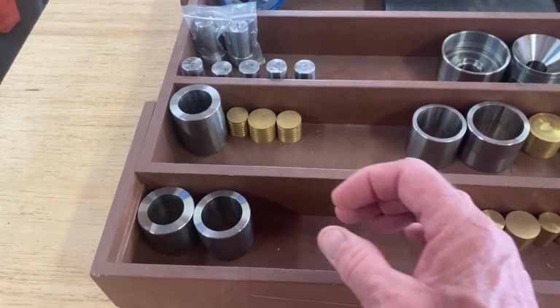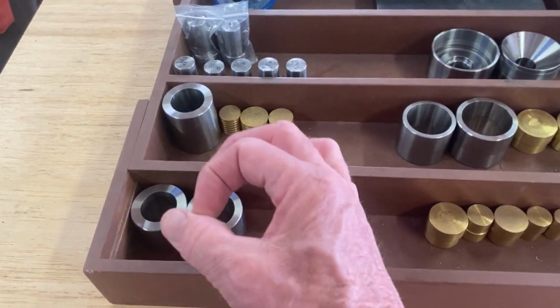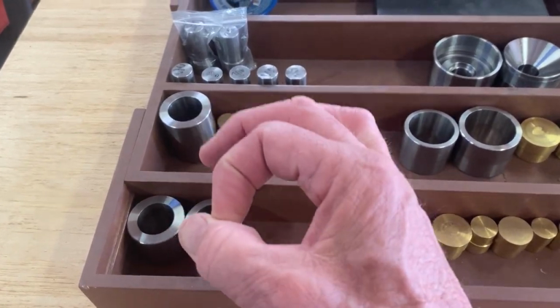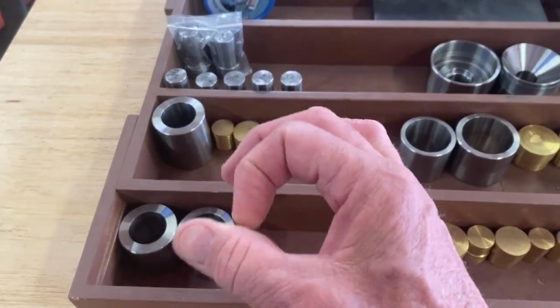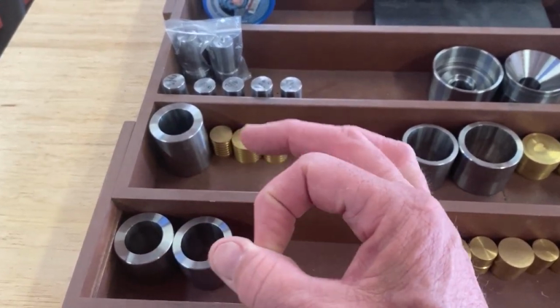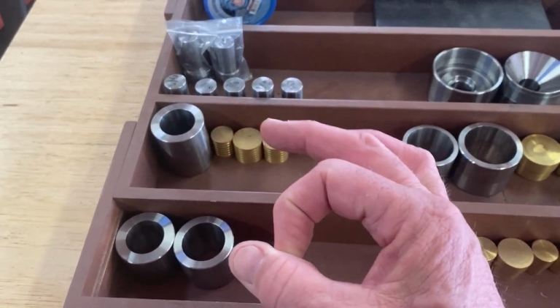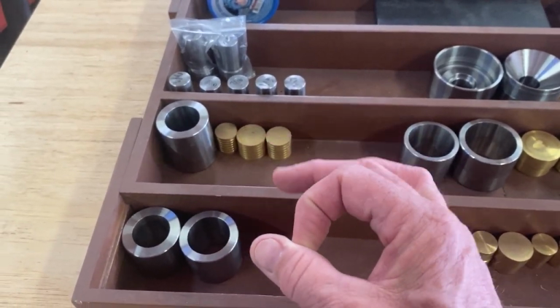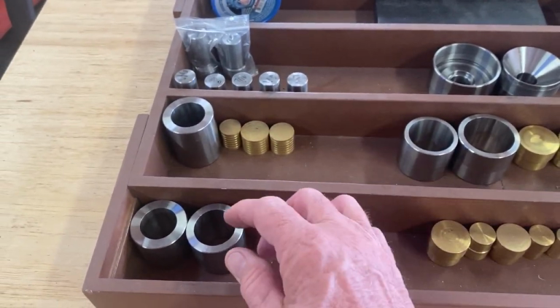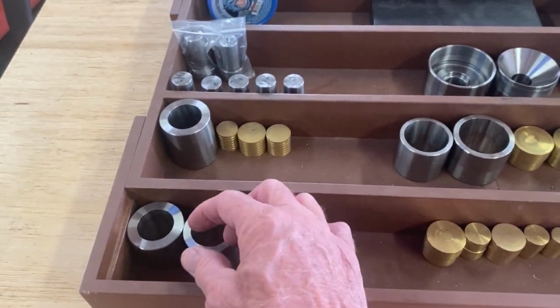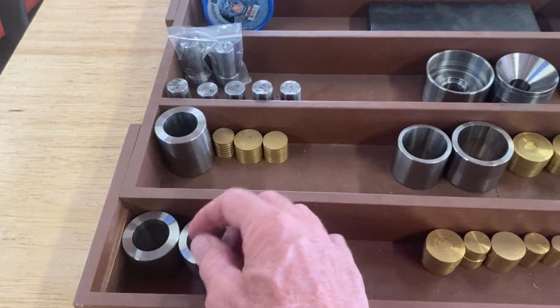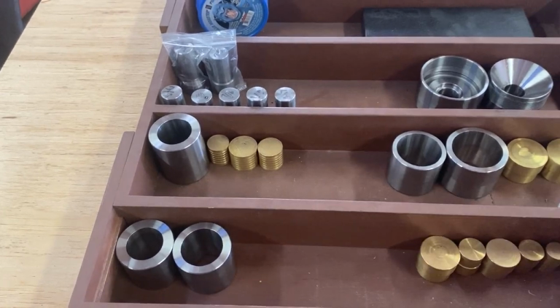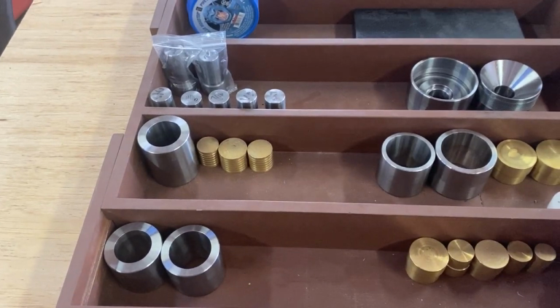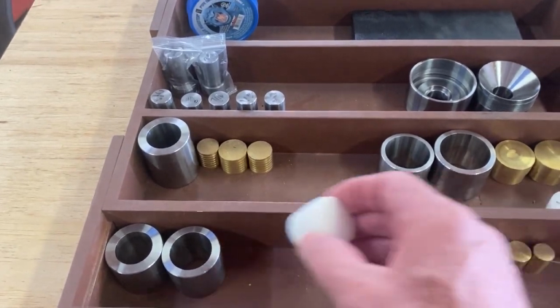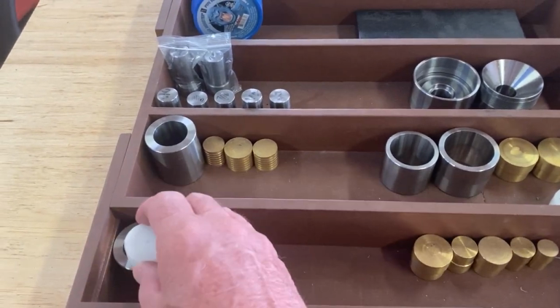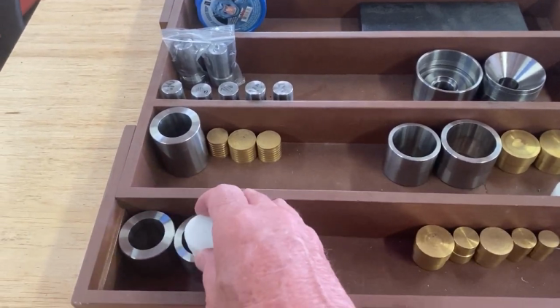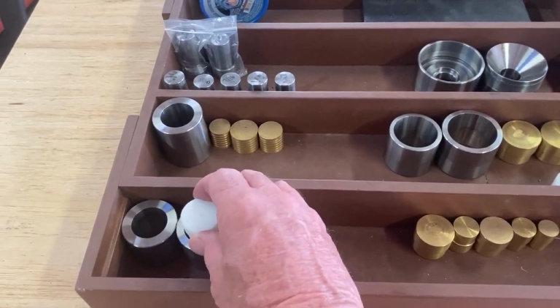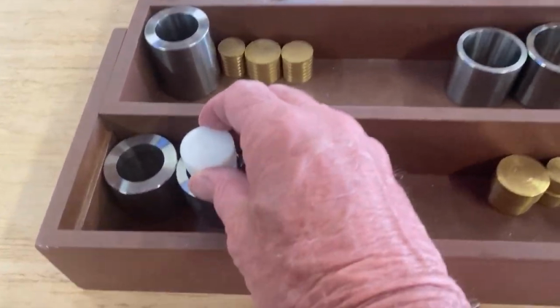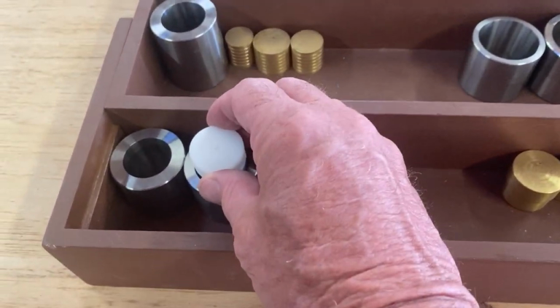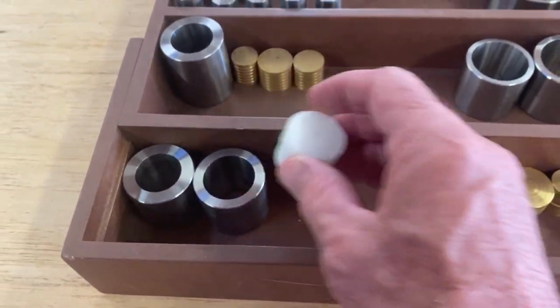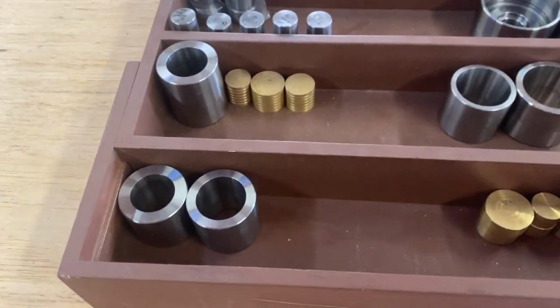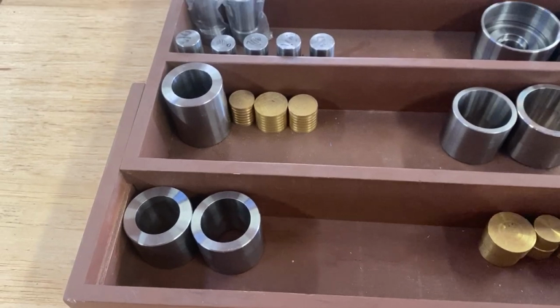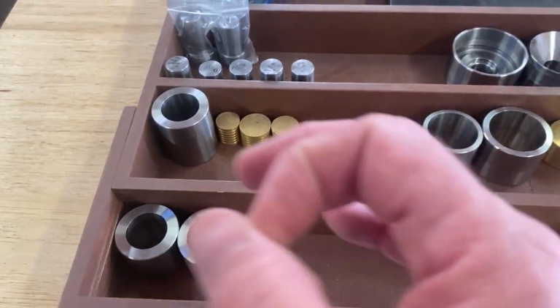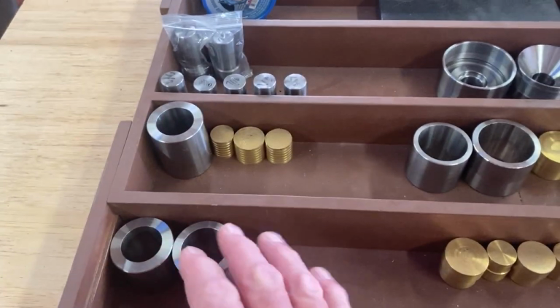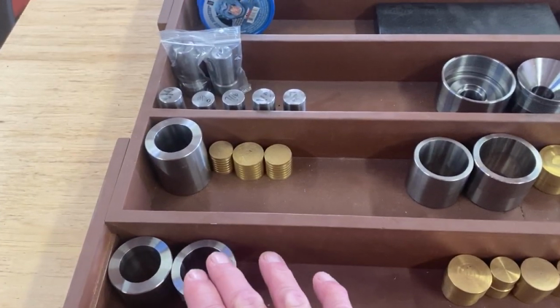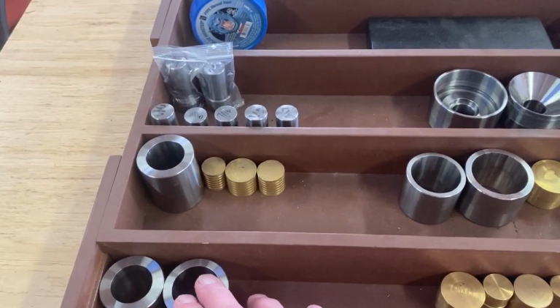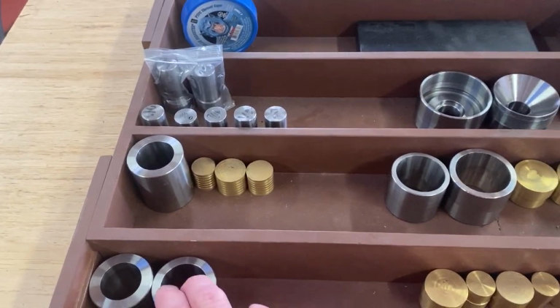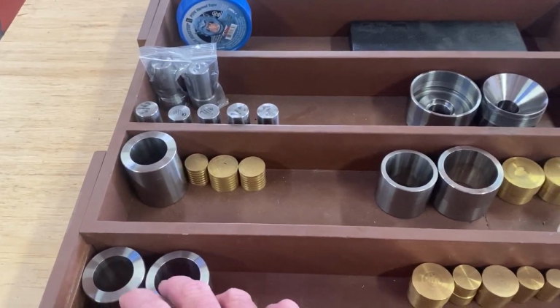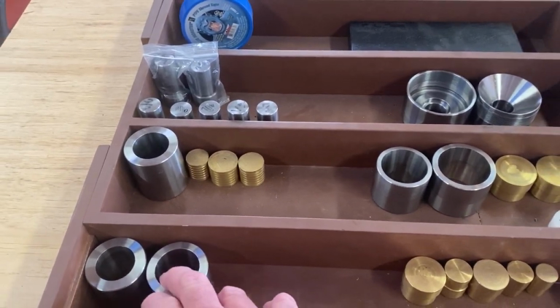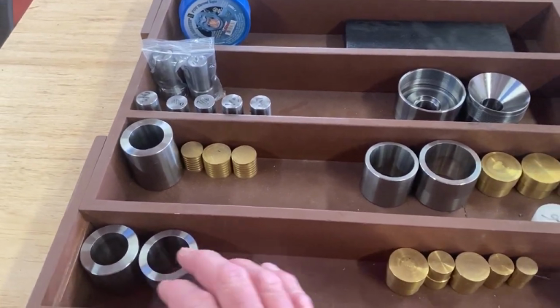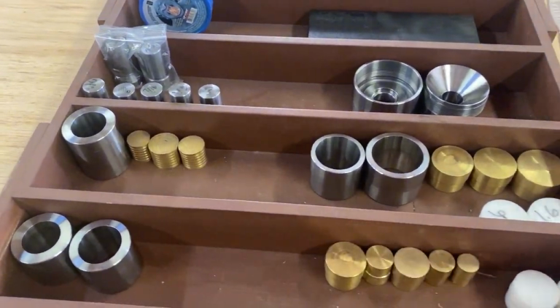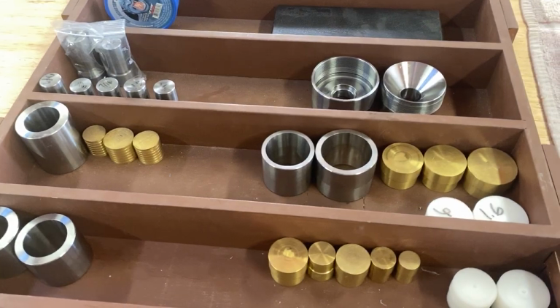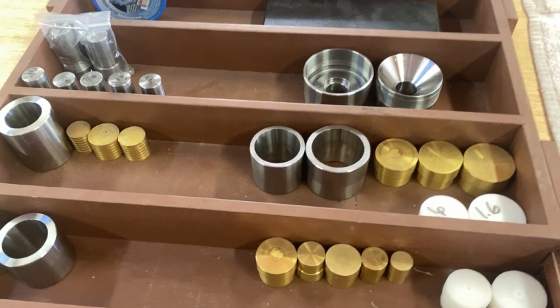Over here we've got some Swedish wraps. These are used to make a smaller type ring. After you have your ring folded into shape, you put it in here and press it down, and it takes a large ring and makes it into a smaller ring very easily.